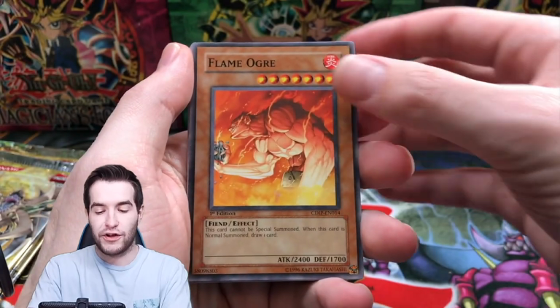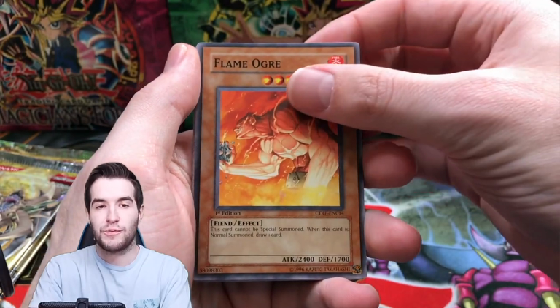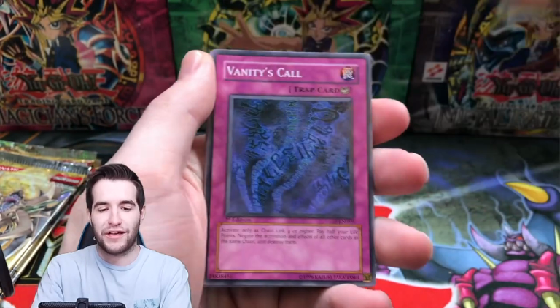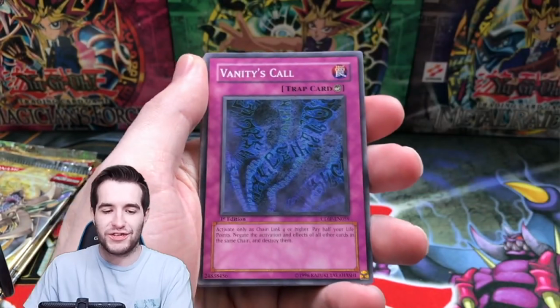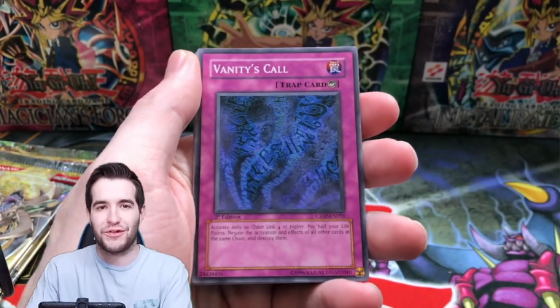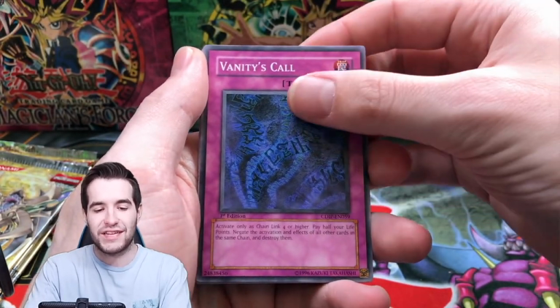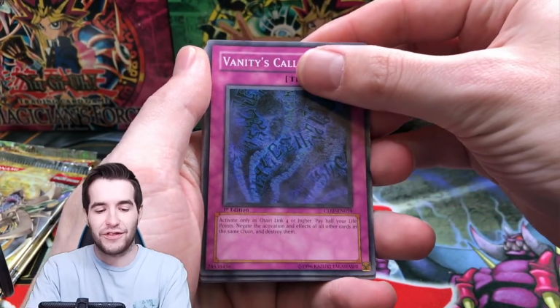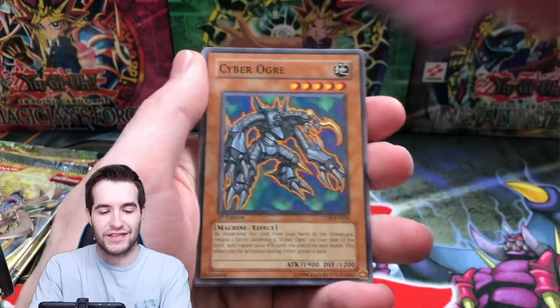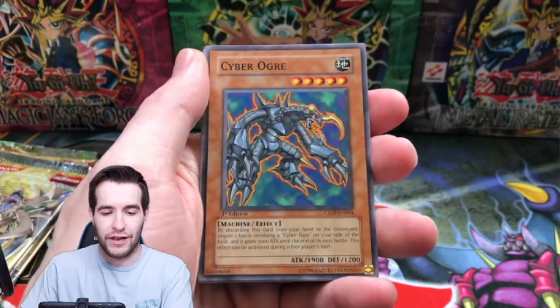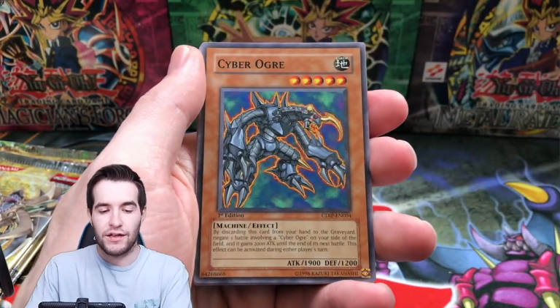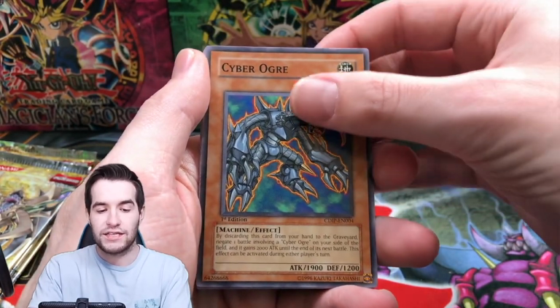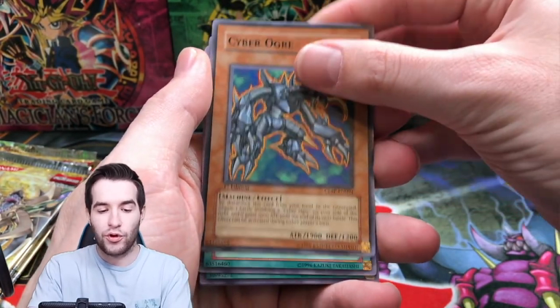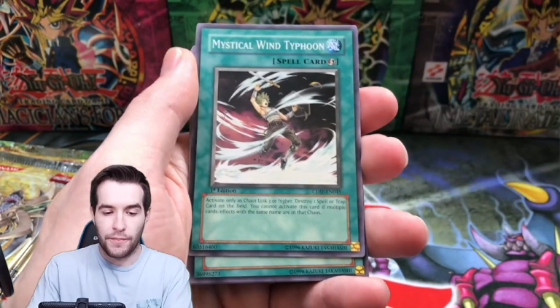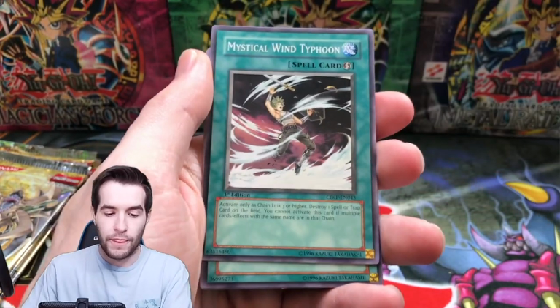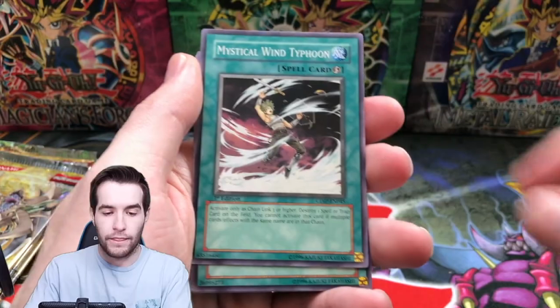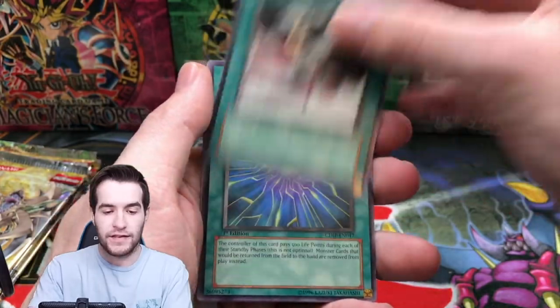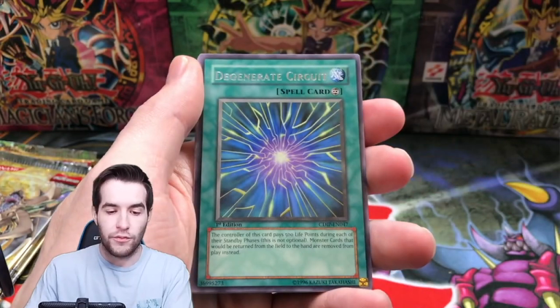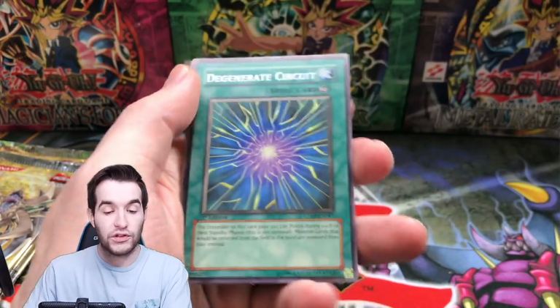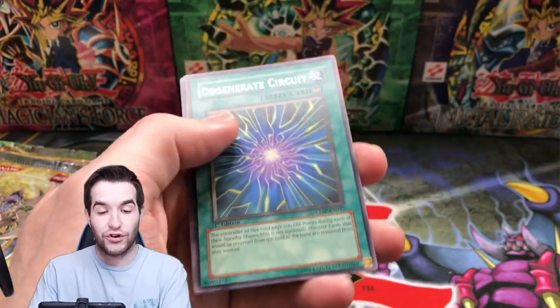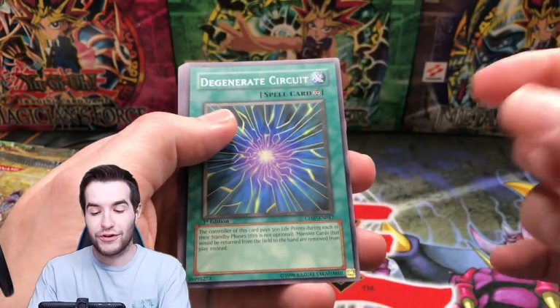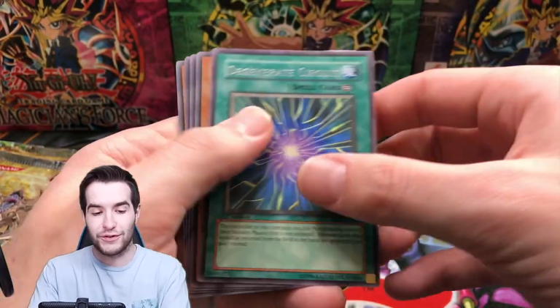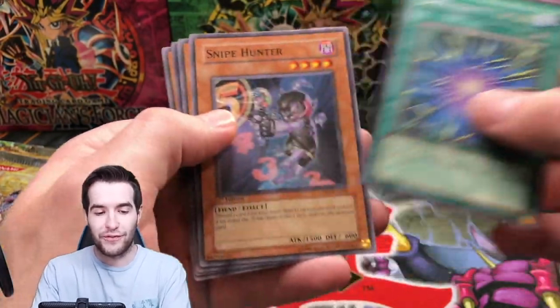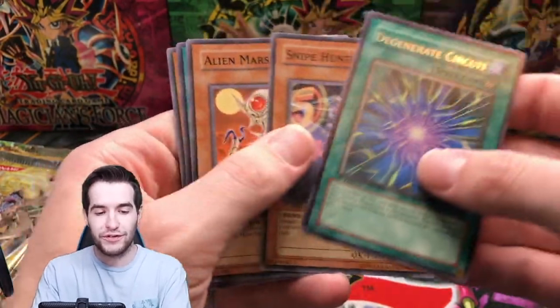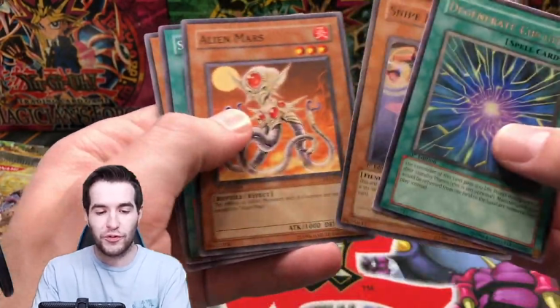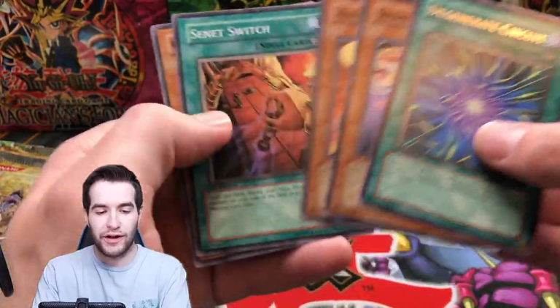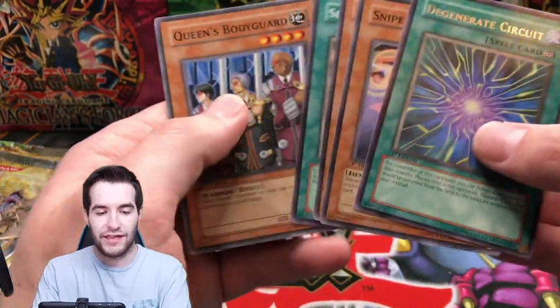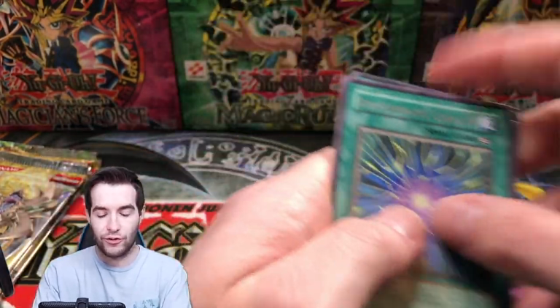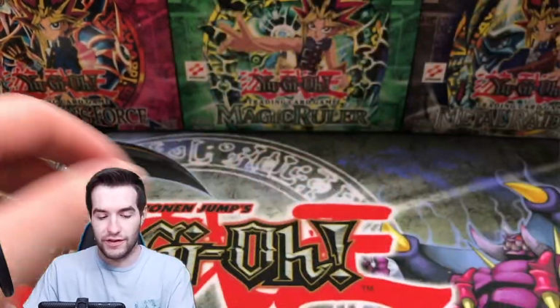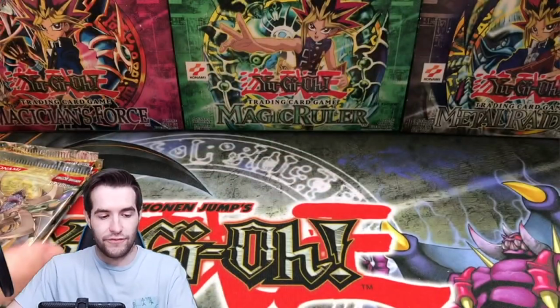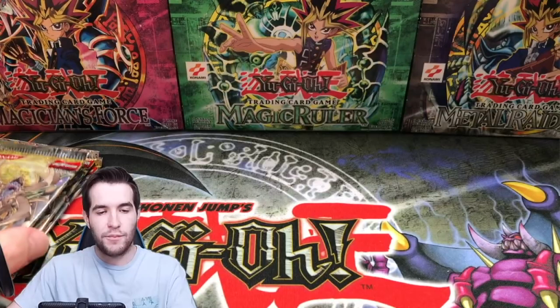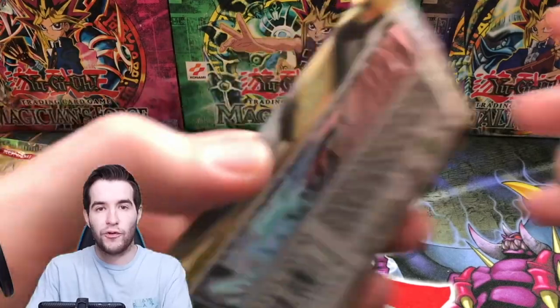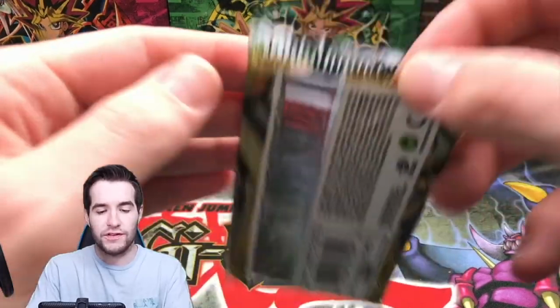I figured because we pulled like a ratio in the first half that it was going to slow down. Cyber Ogre, Typhoon, Degenerate Circuit — there's the rare version. So we've pulled the rare and the ultimate of both of our ultis.